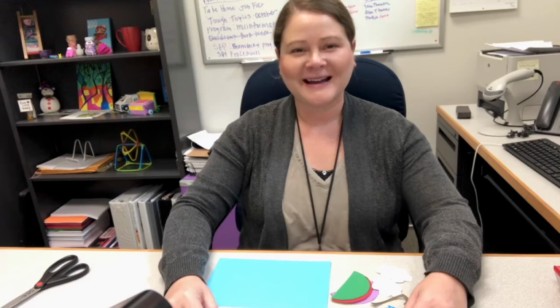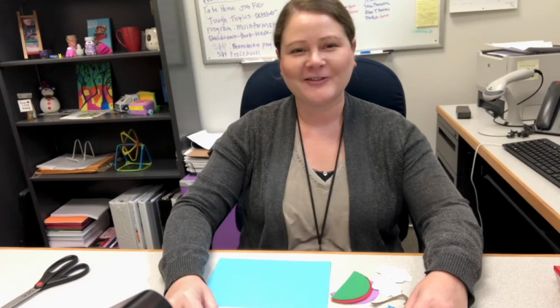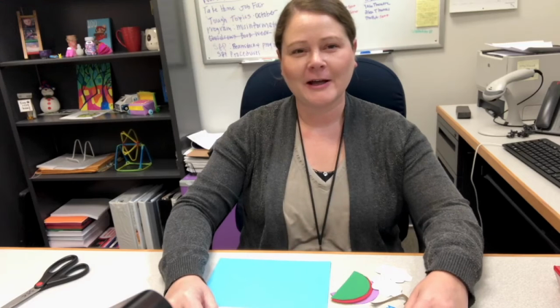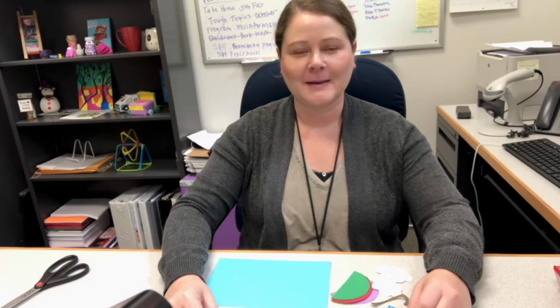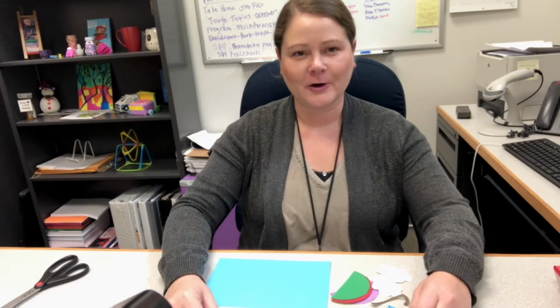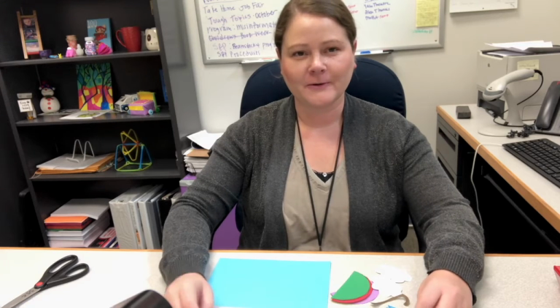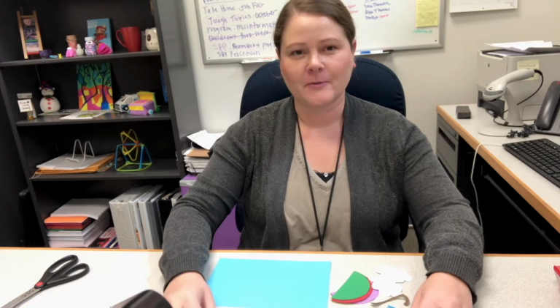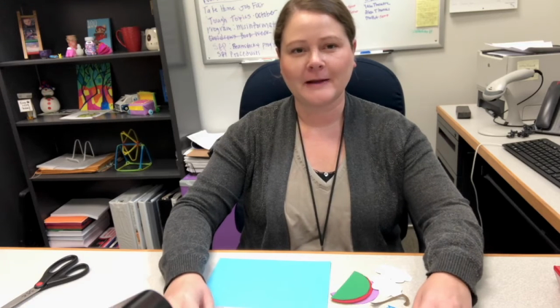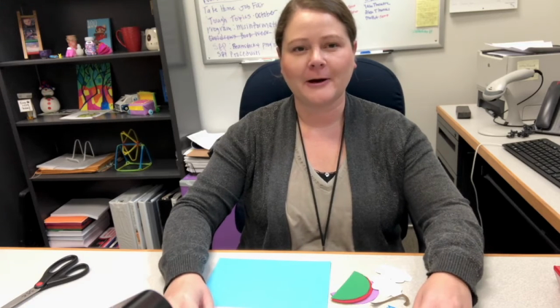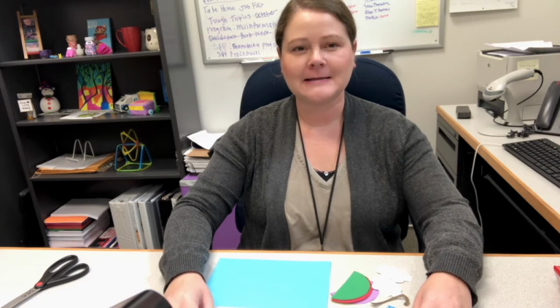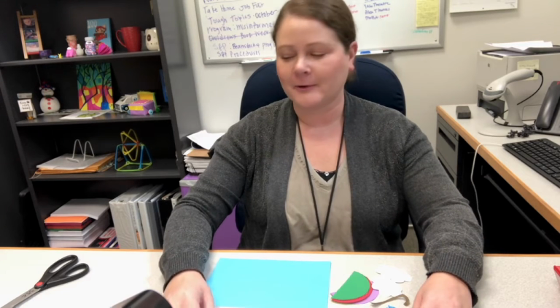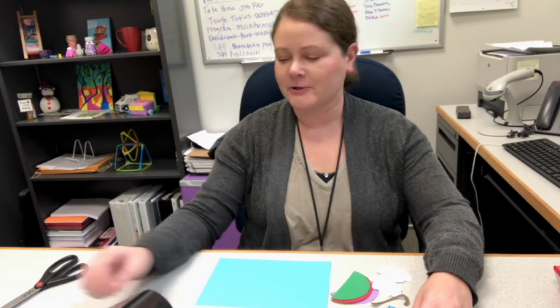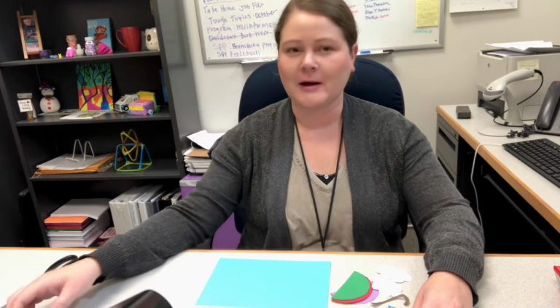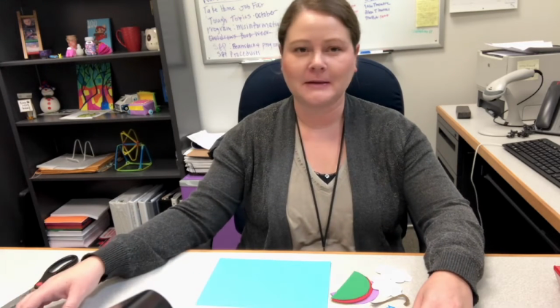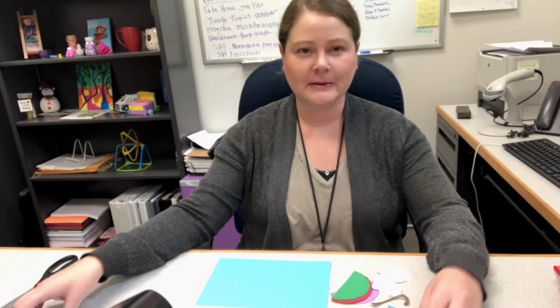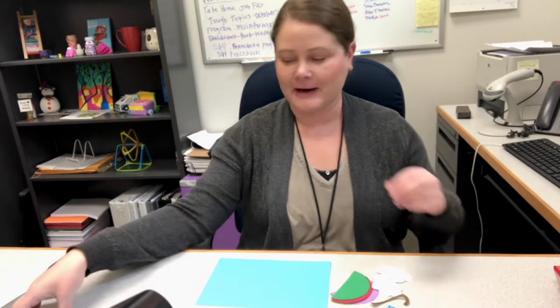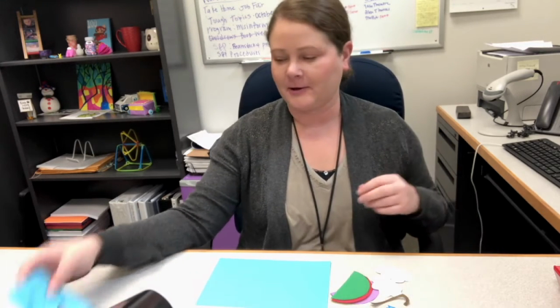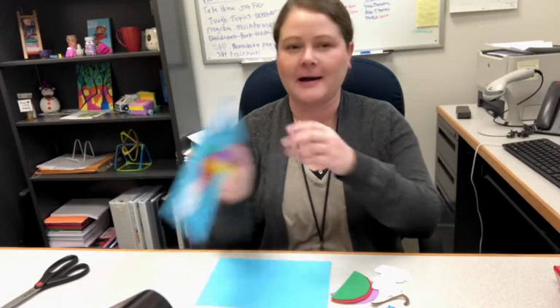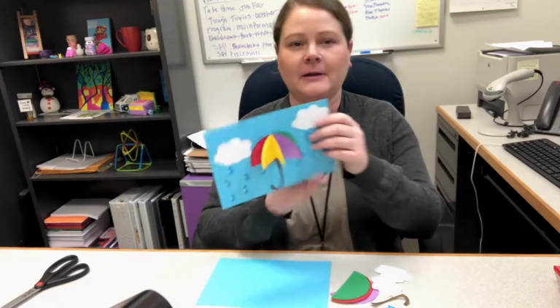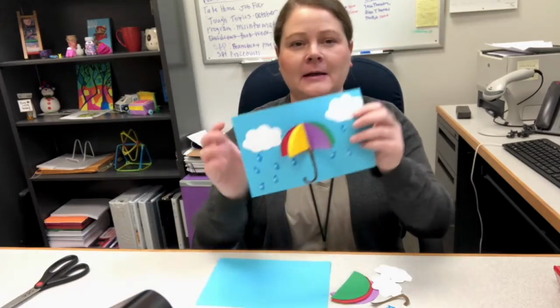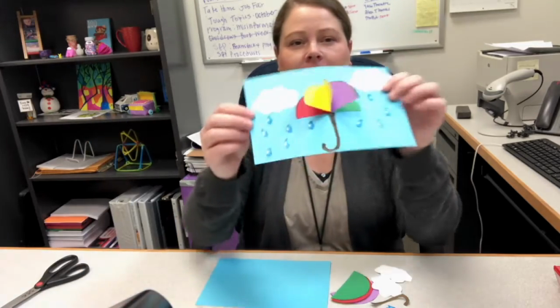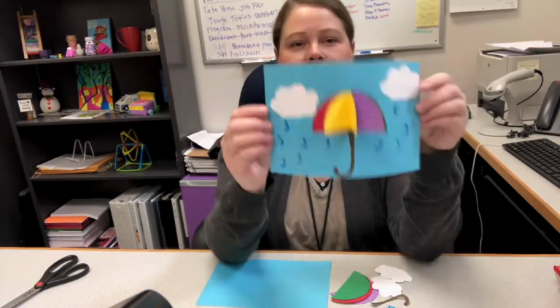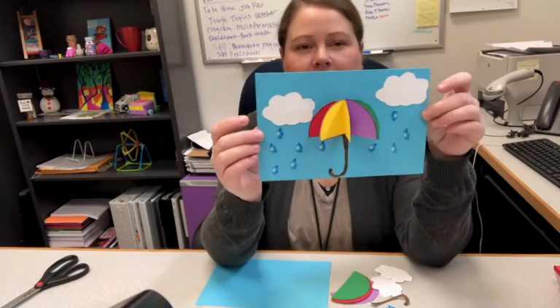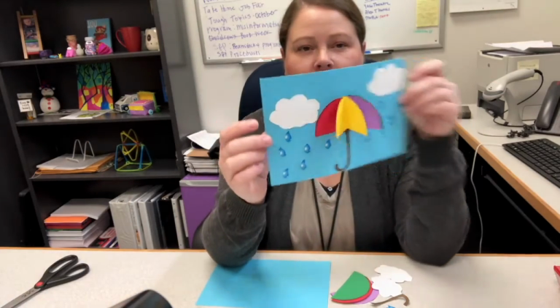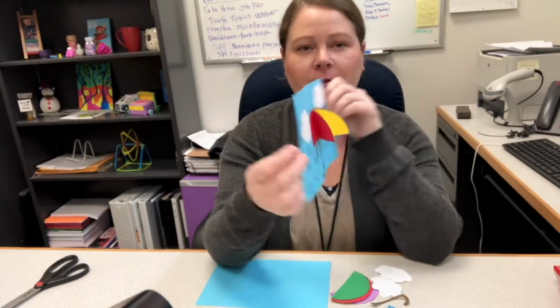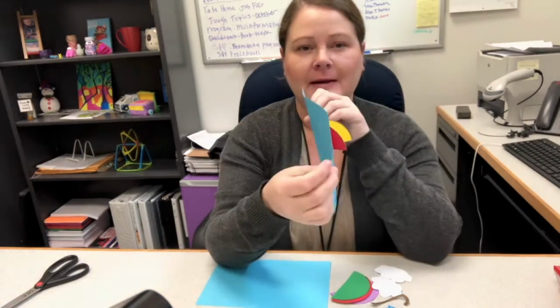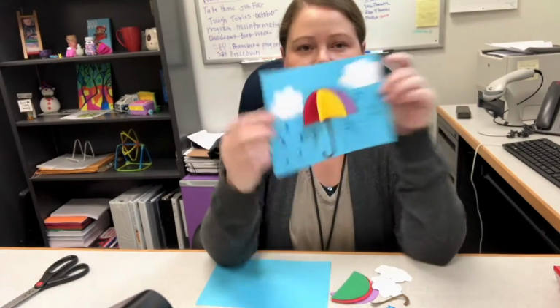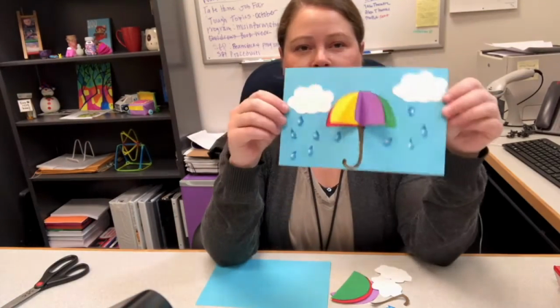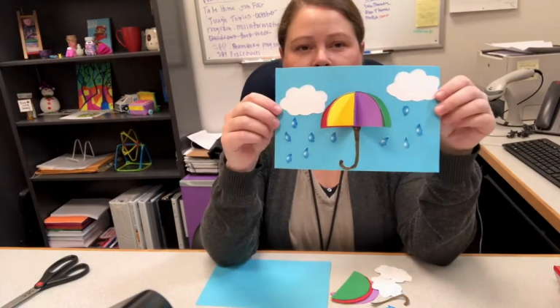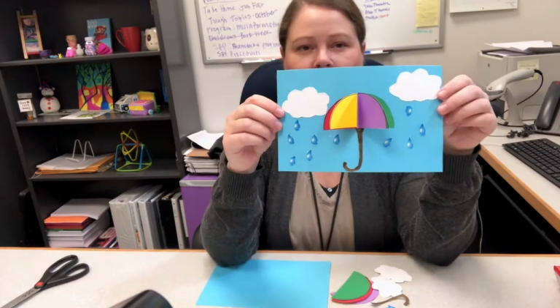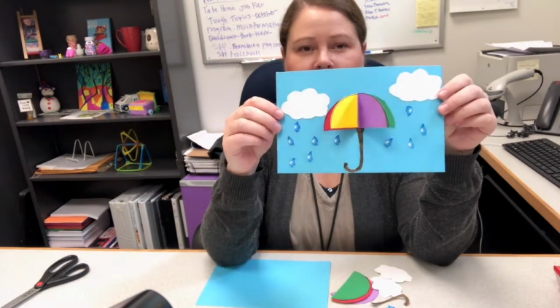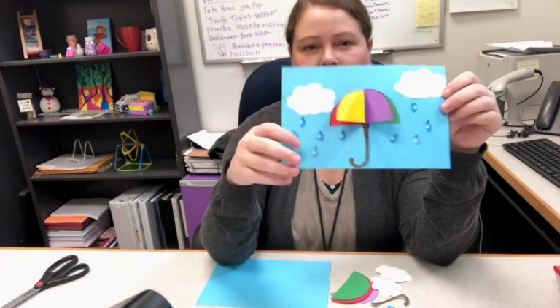Hi everyone, I'm Lauren from Shreem Memorial Library and today I'm going to show you how to make this week's grab-and-go craft. It is a 3D umbrella card.